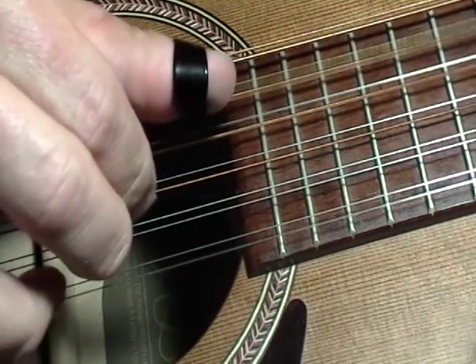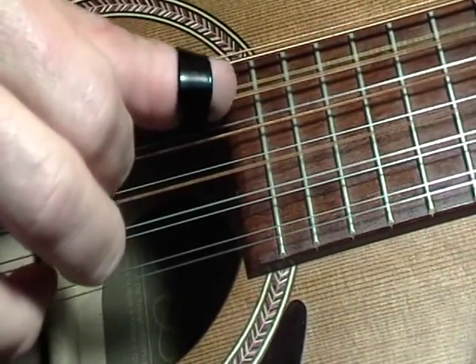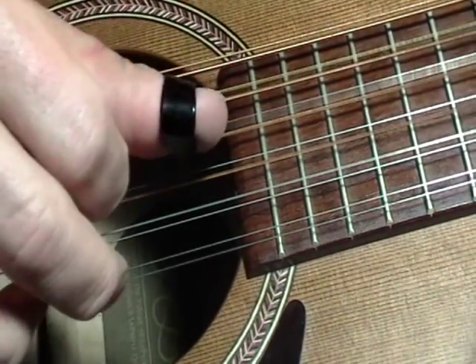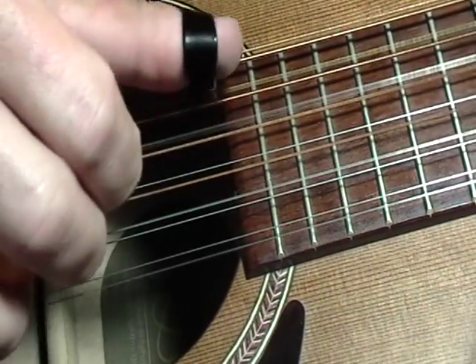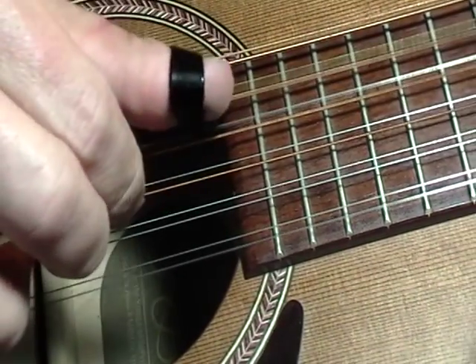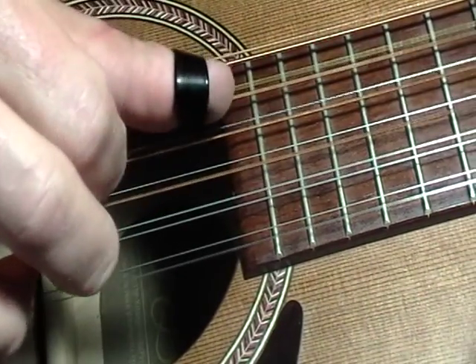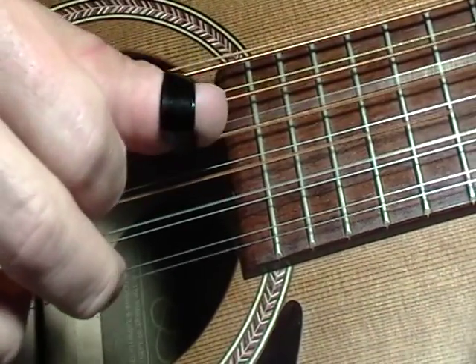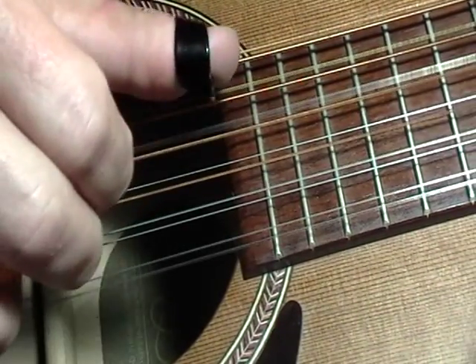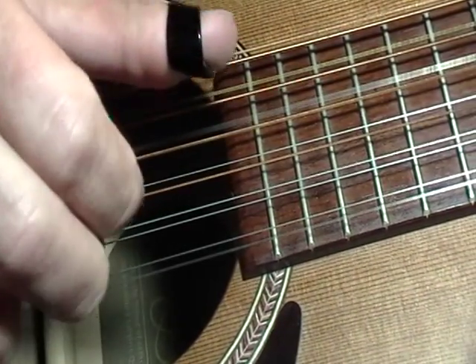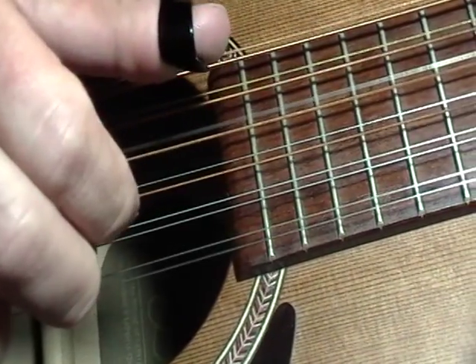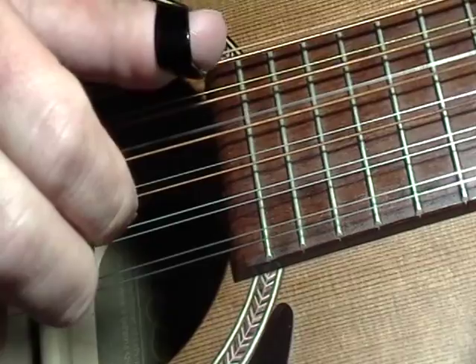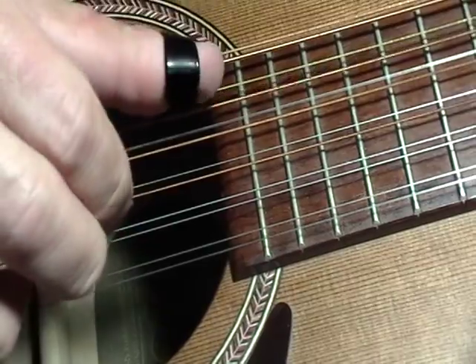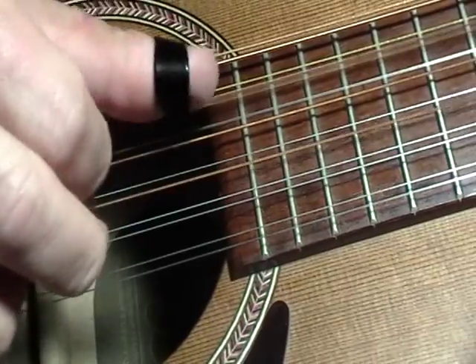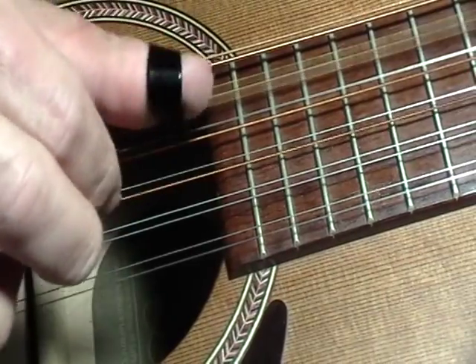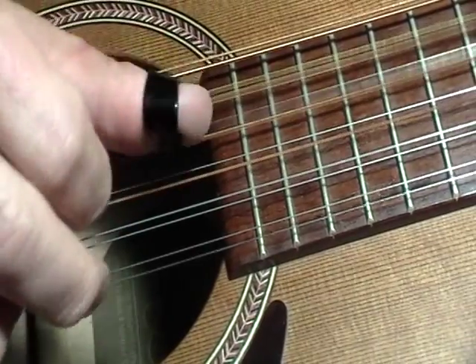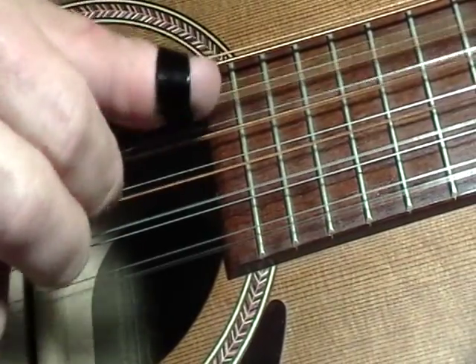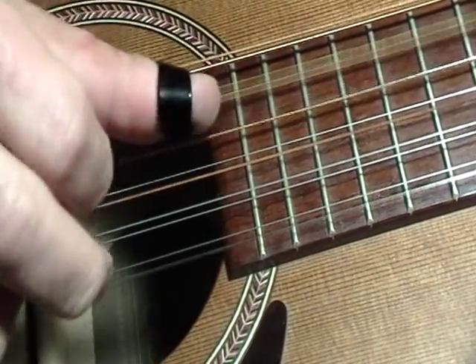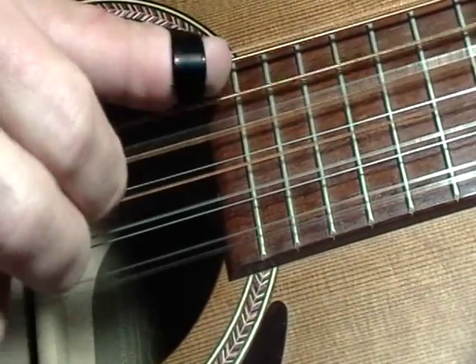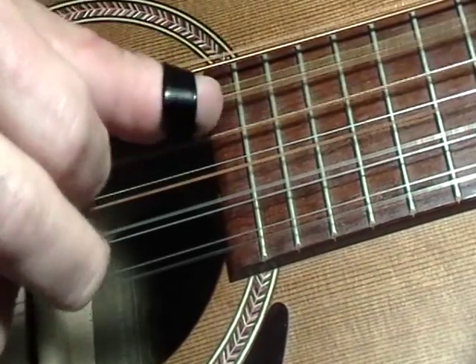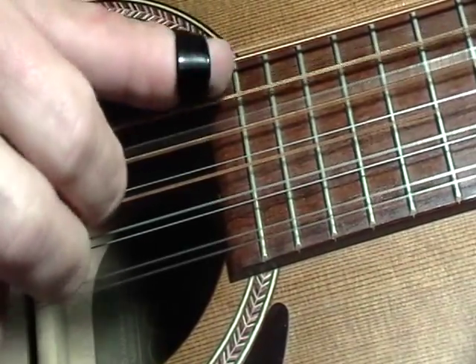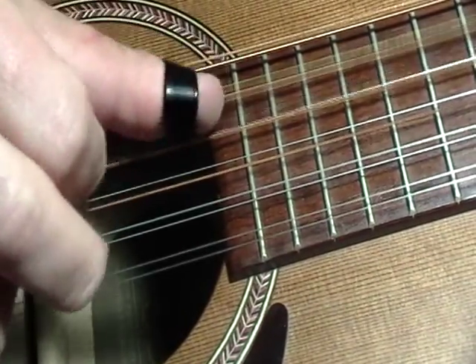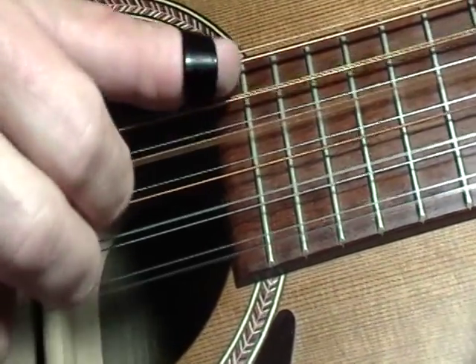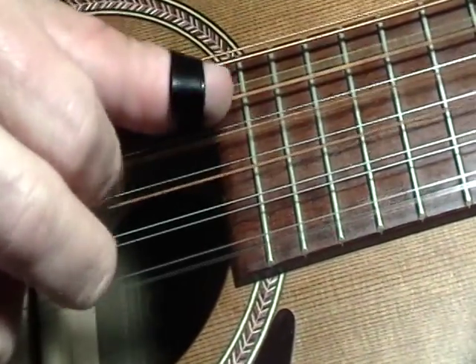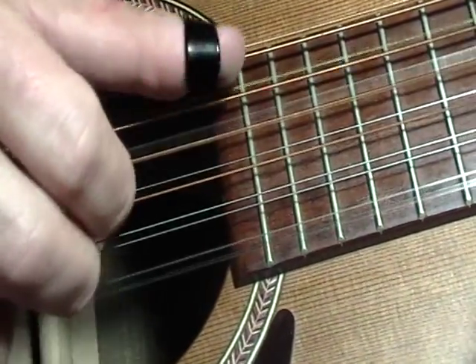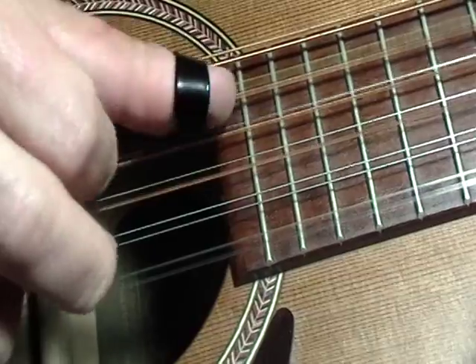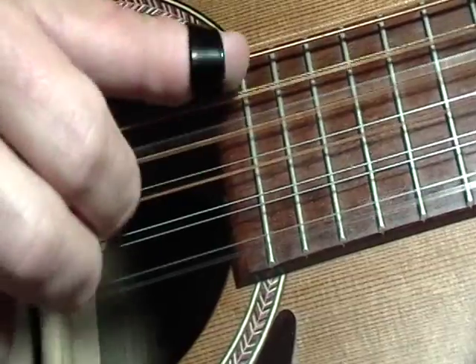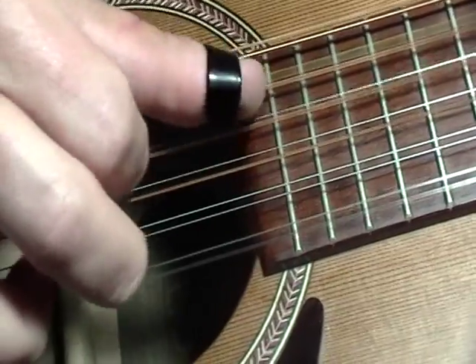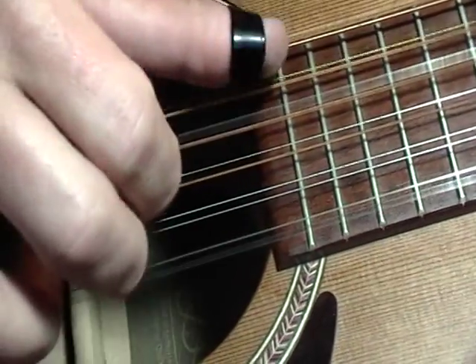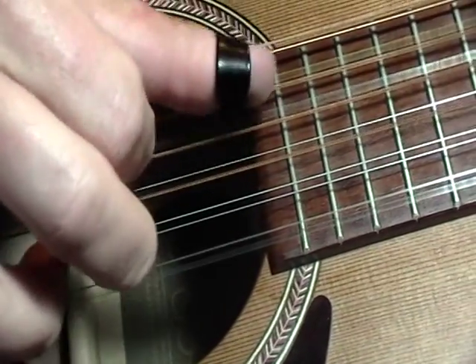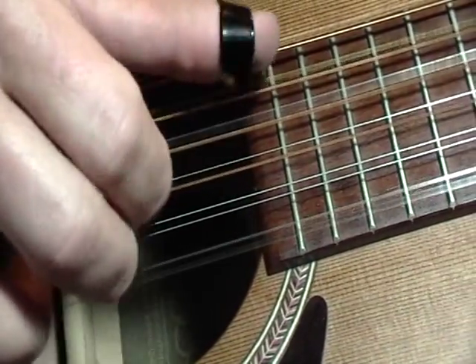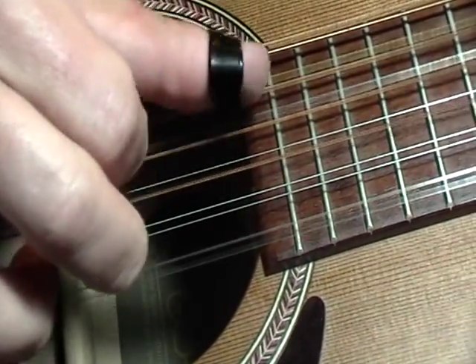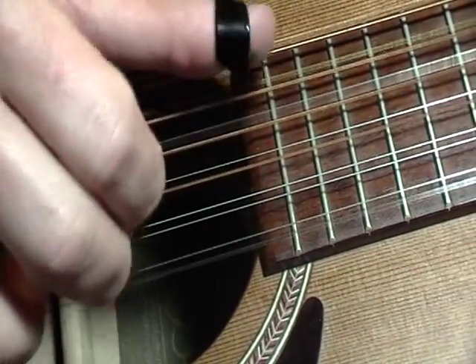Five, three, four, four, one, five, three, four, one. Then I did a chord change — it's not just the patterns.